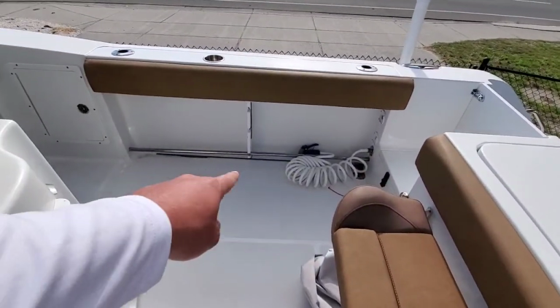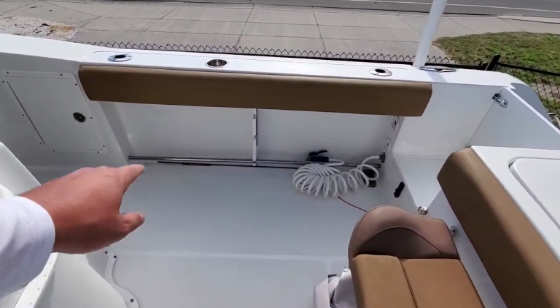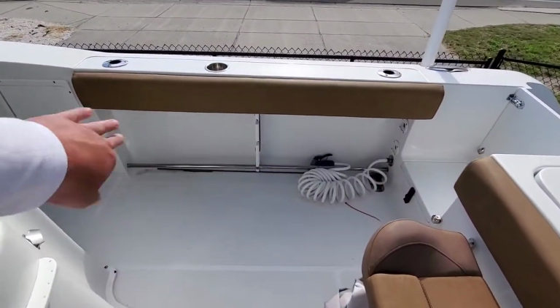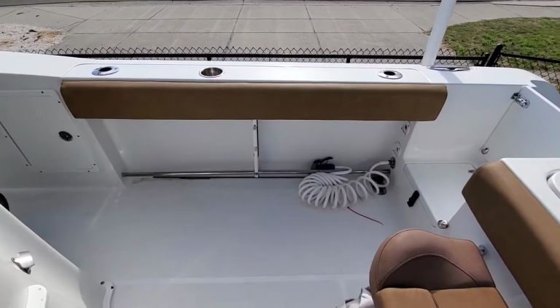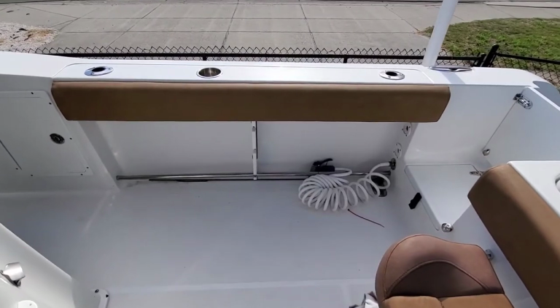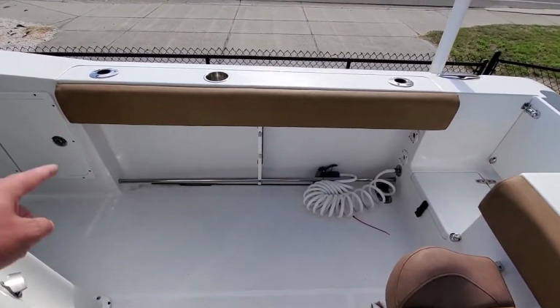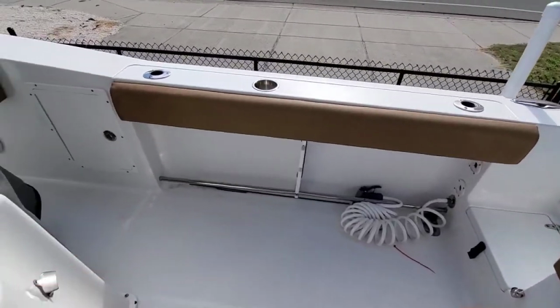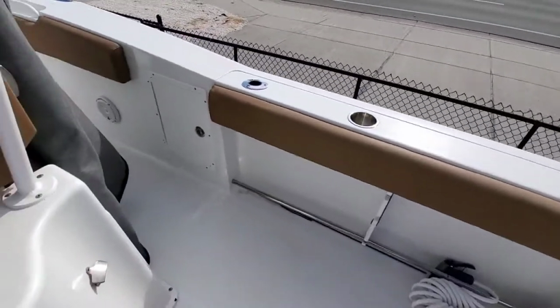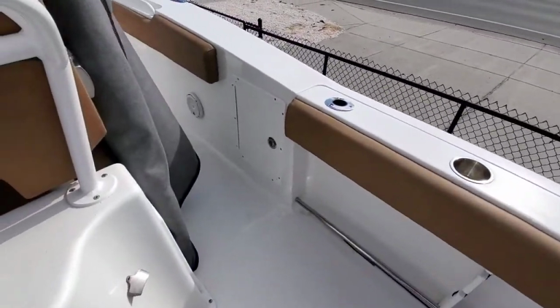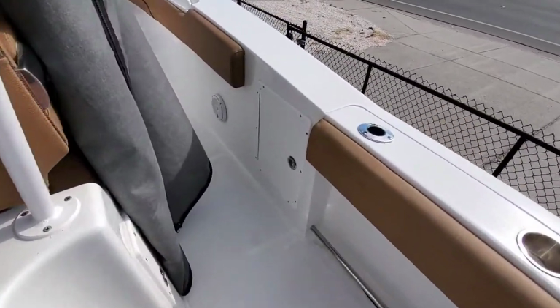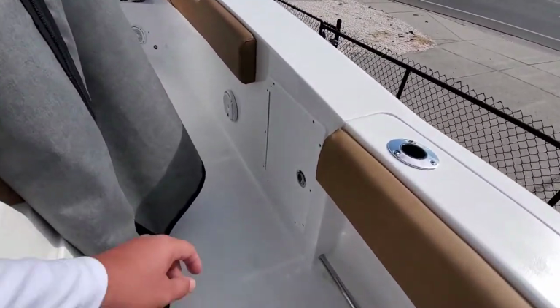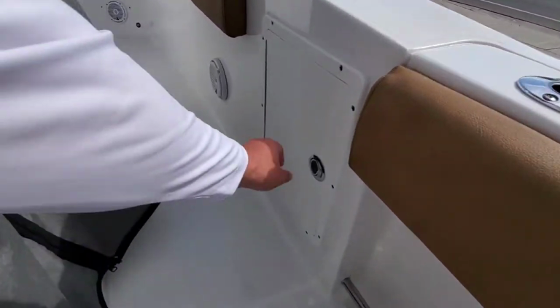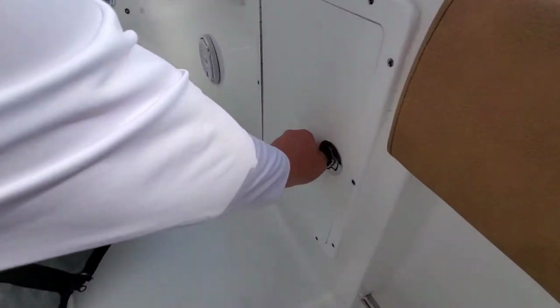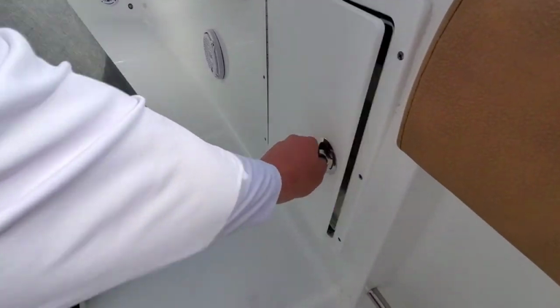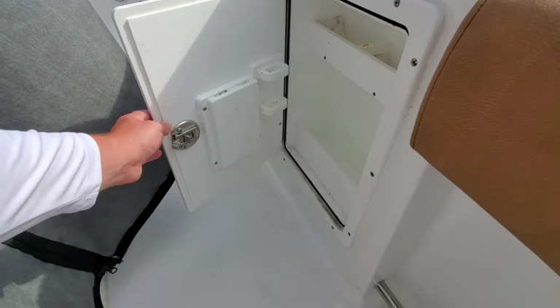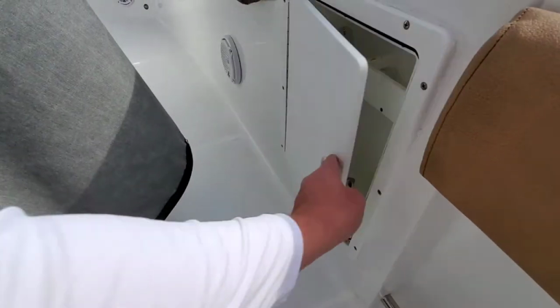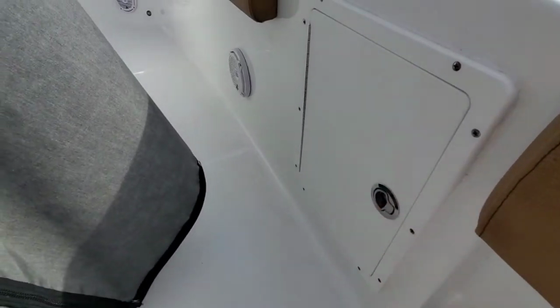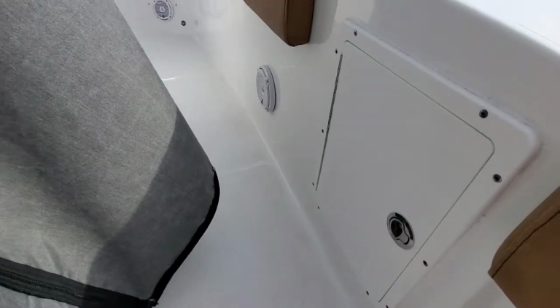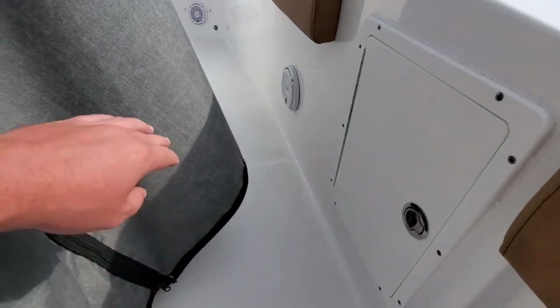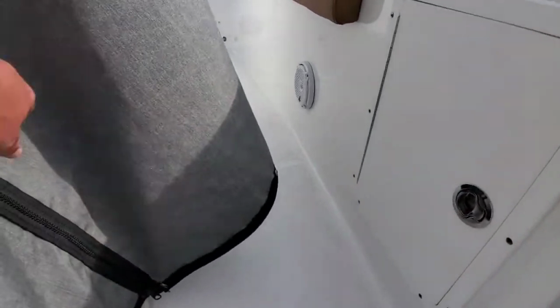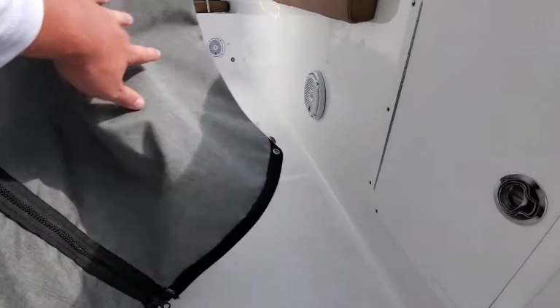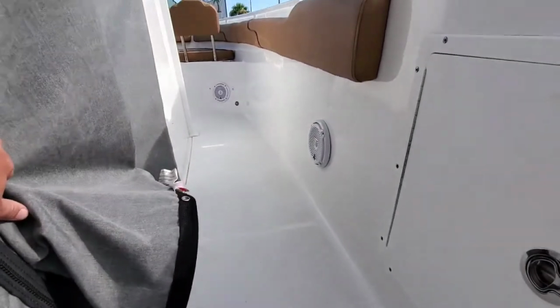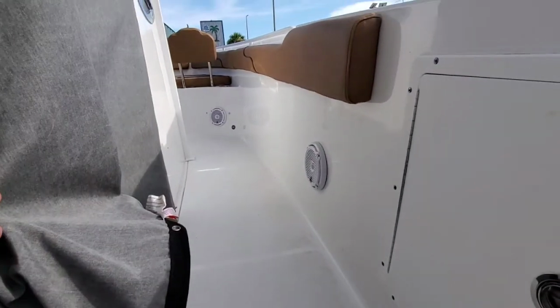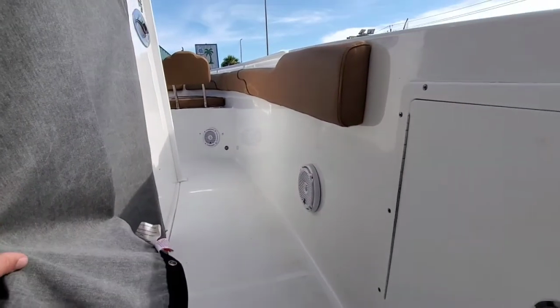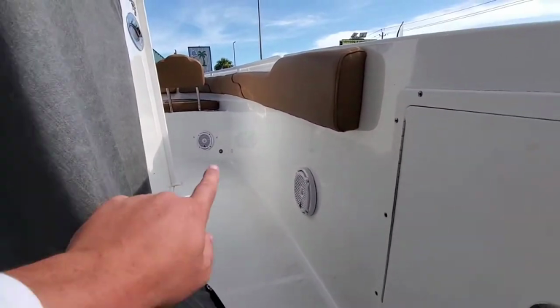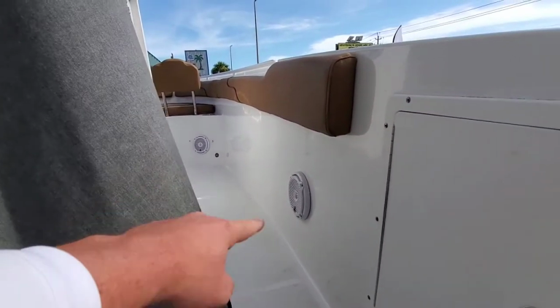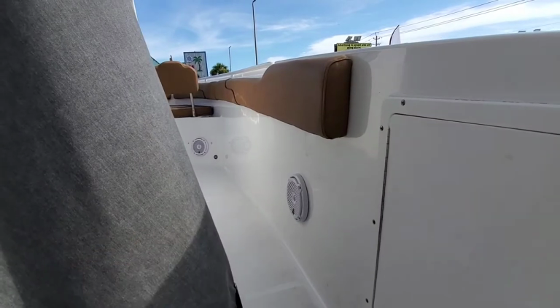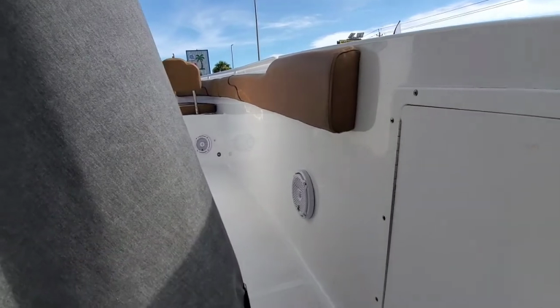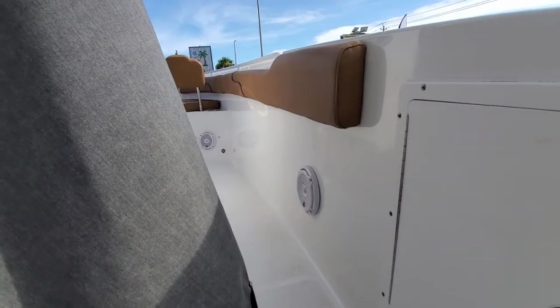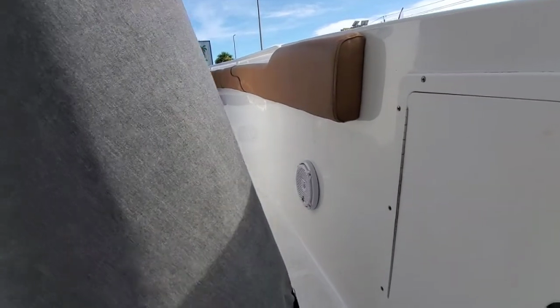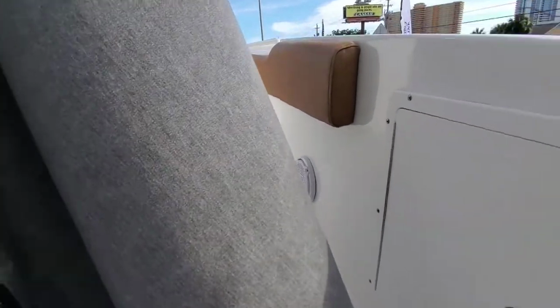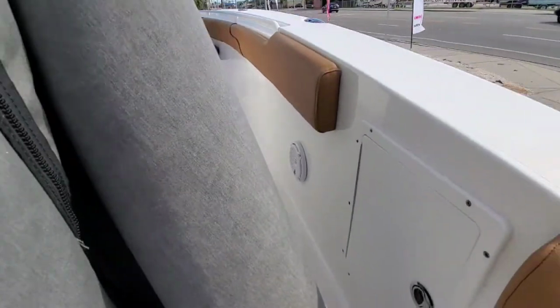Nice toe rail, under-gunnel rod storage, combing pads, and extra storage over here. Tools. Got nice combing pads and JL Audio speakers throughout — a nice upgrade to have.